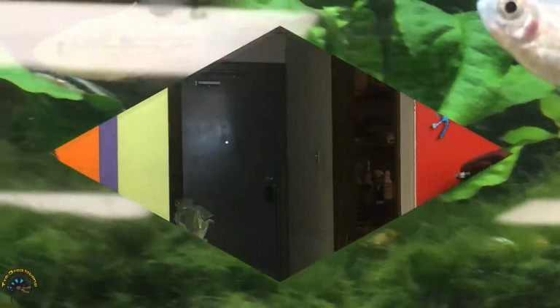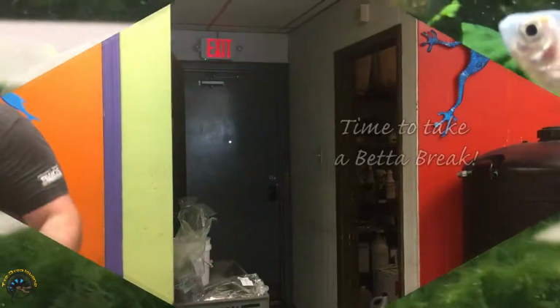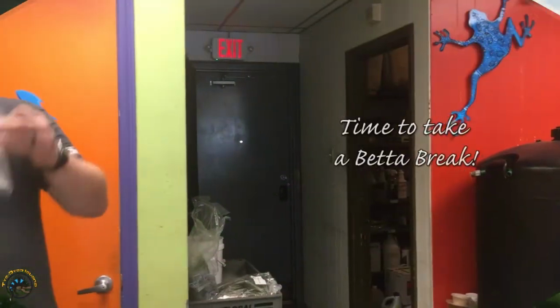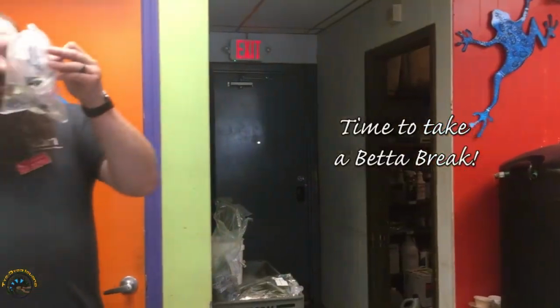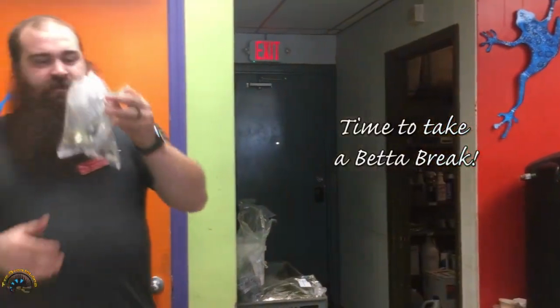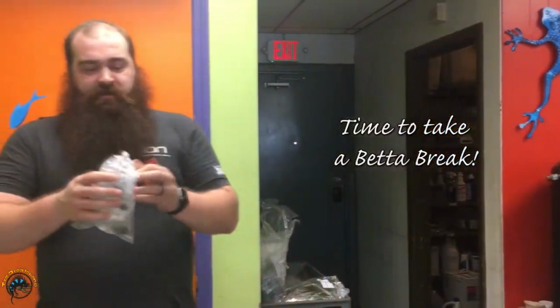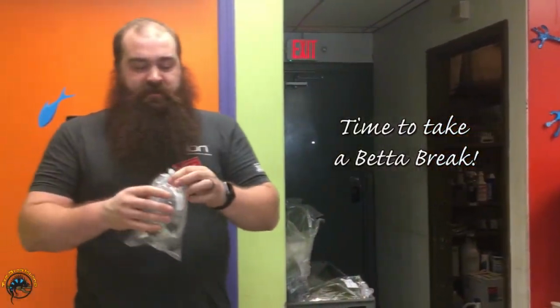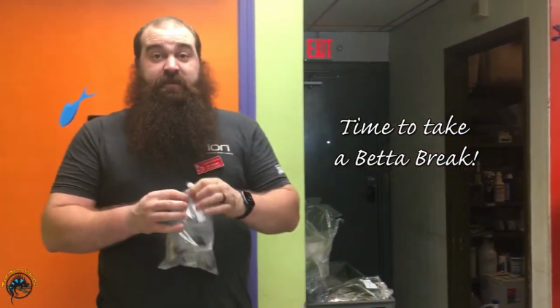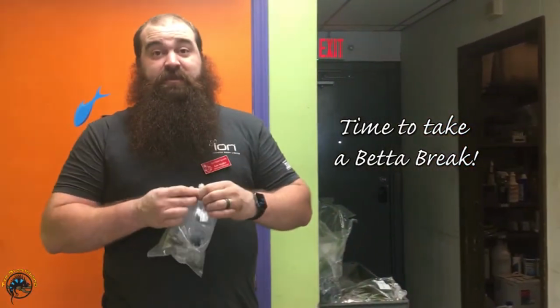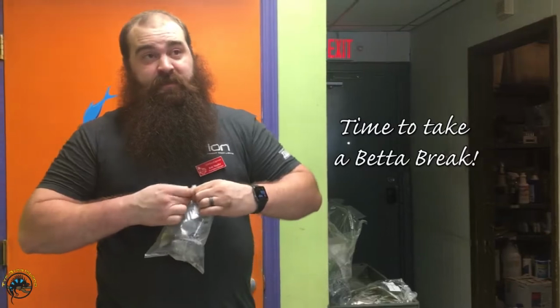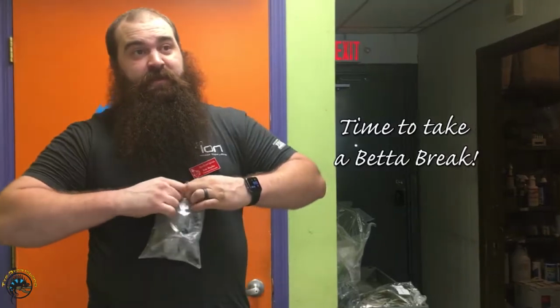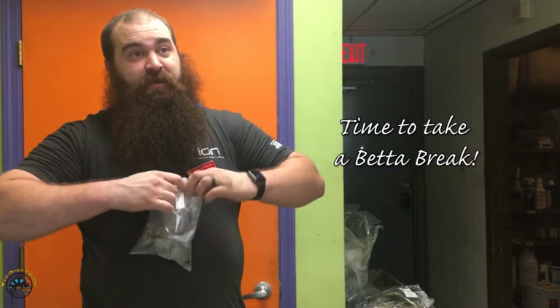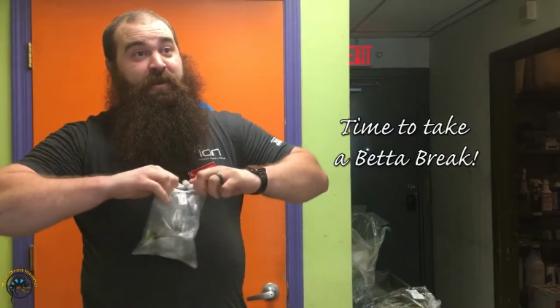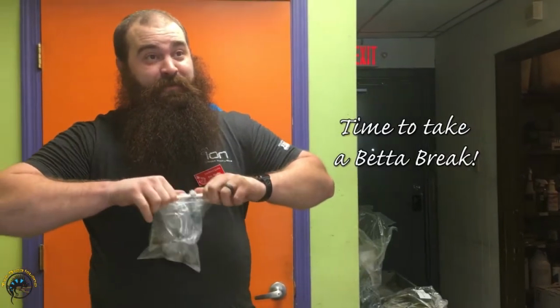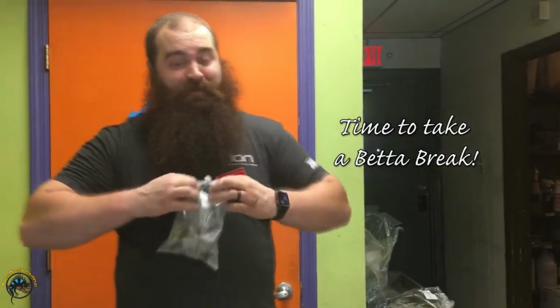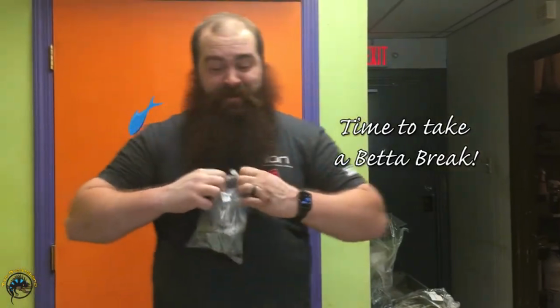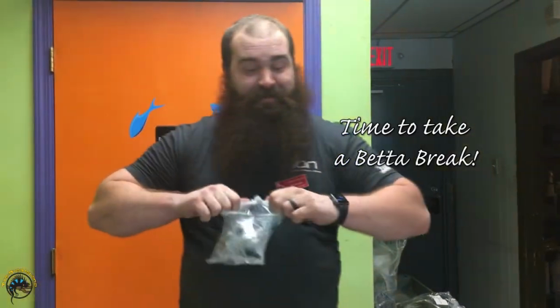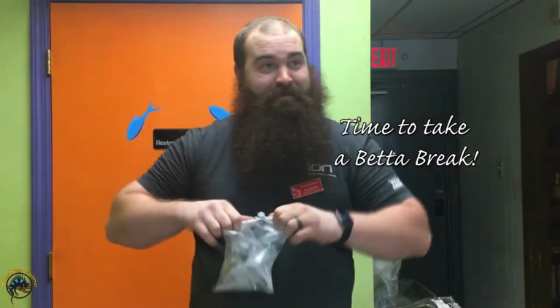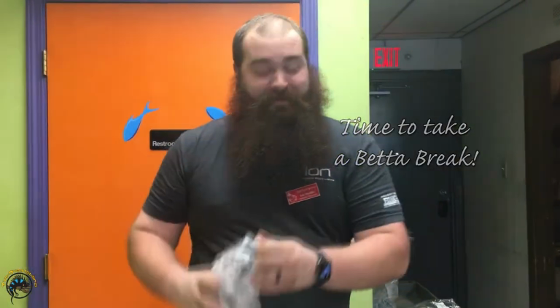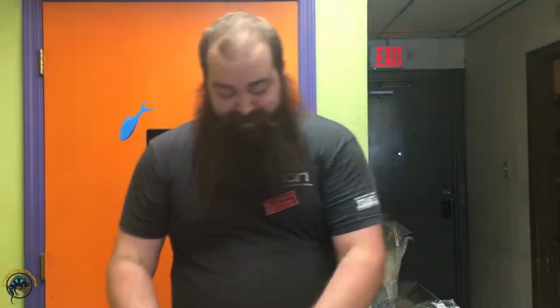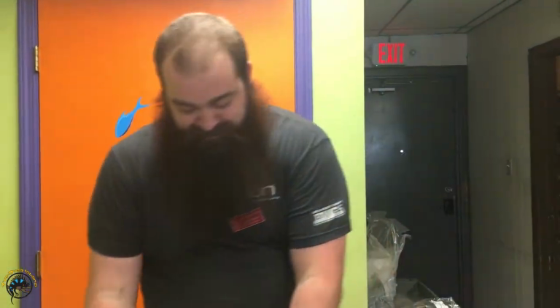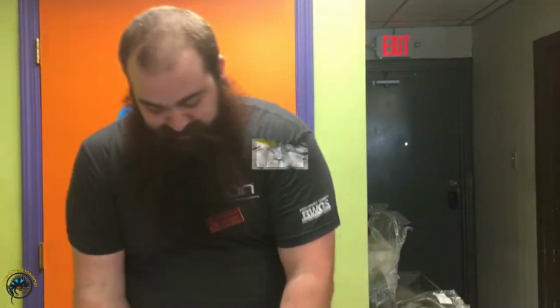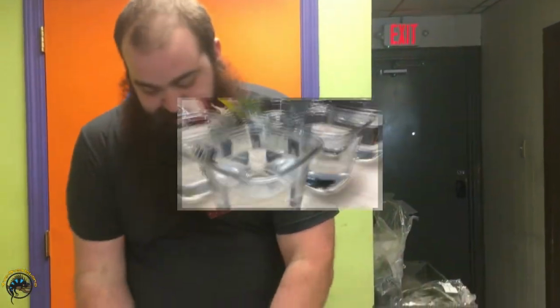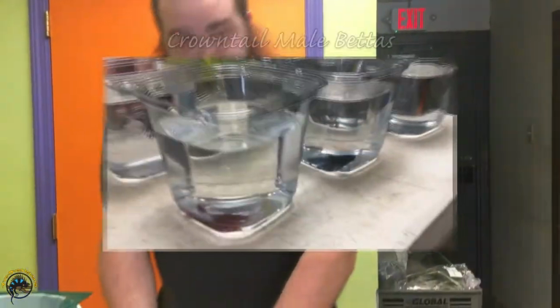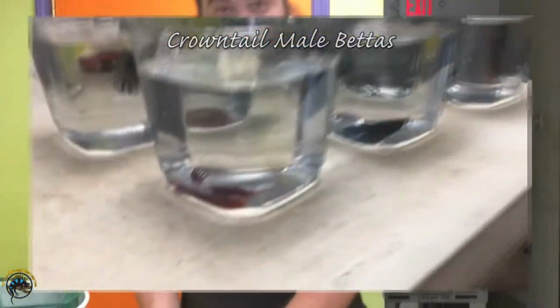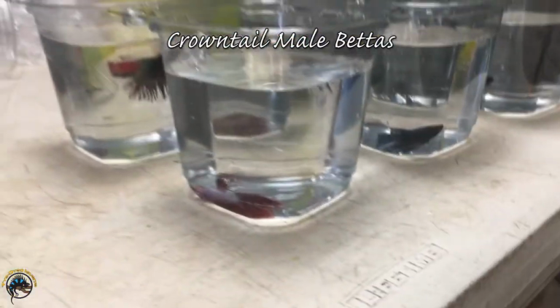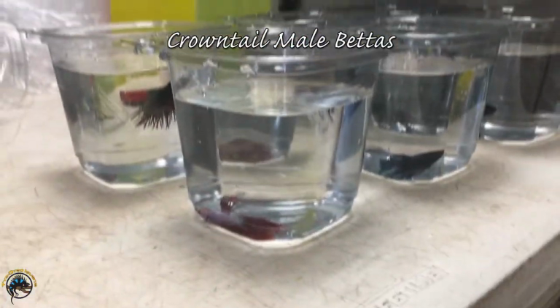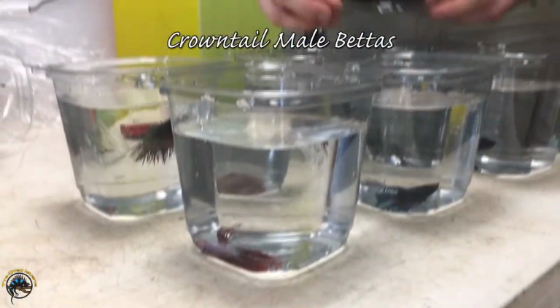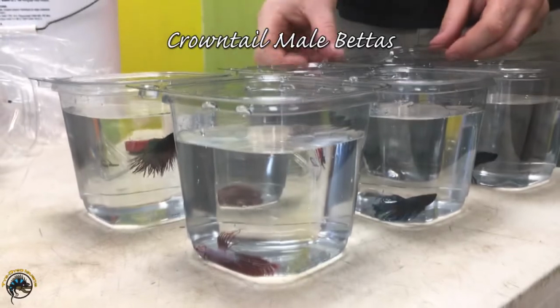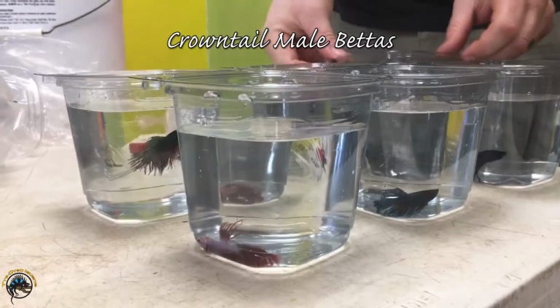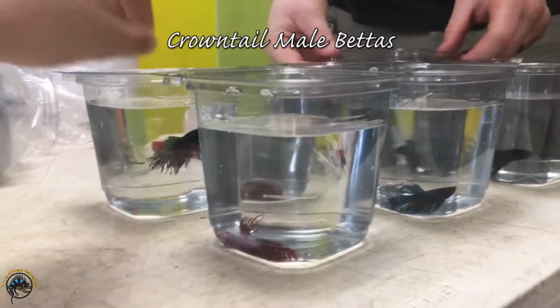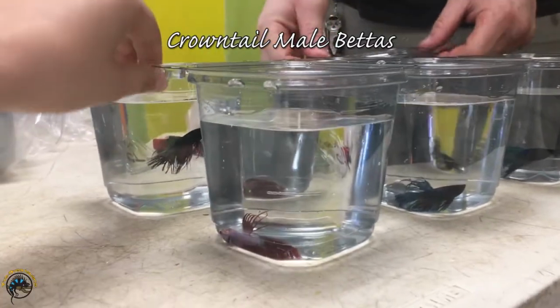These are crown tail bettas — they'll look like a crown, right? Let's look at what we got. There's a multi-colored one that looks pretty cool, and one that looks metallic.